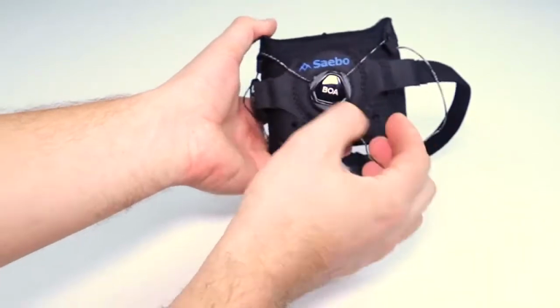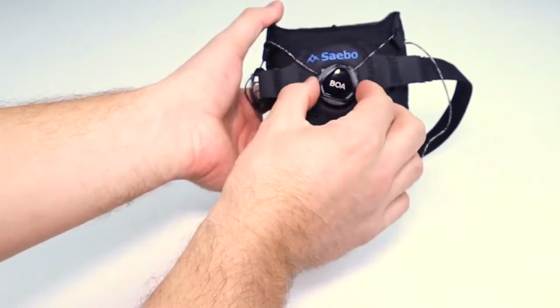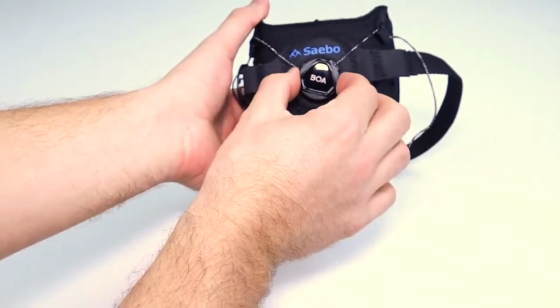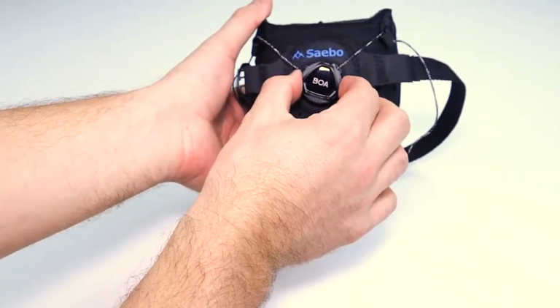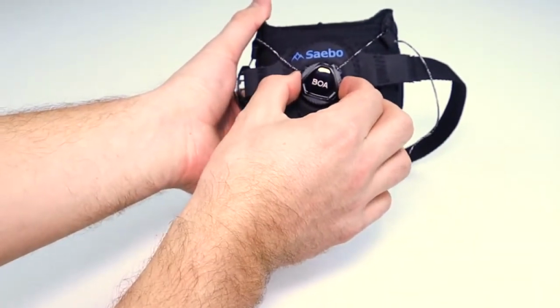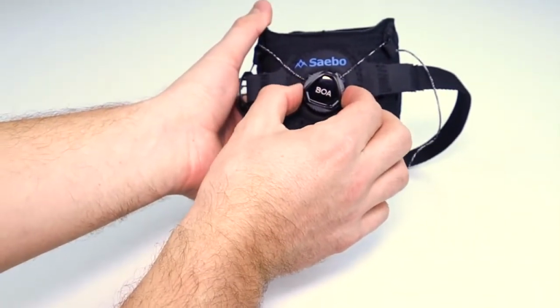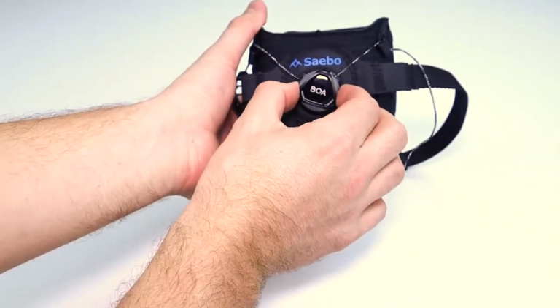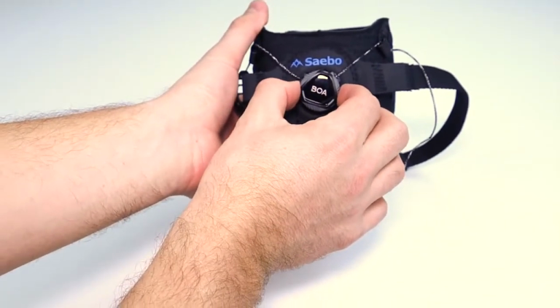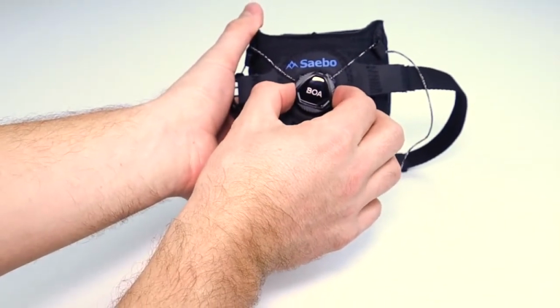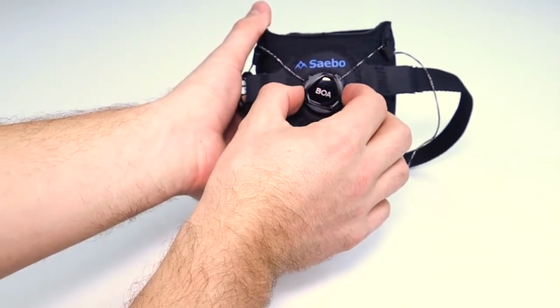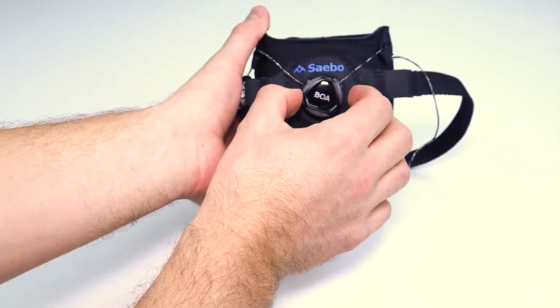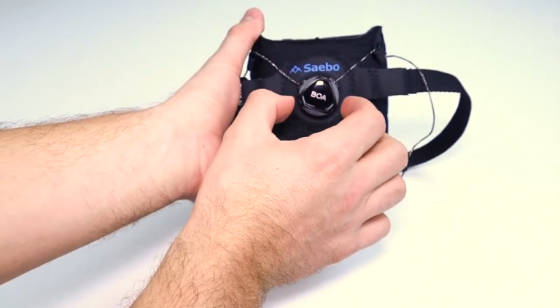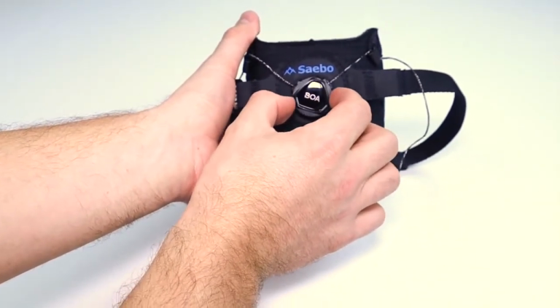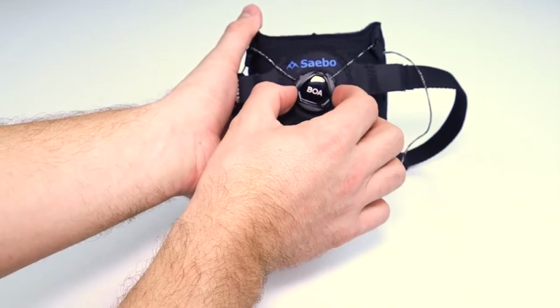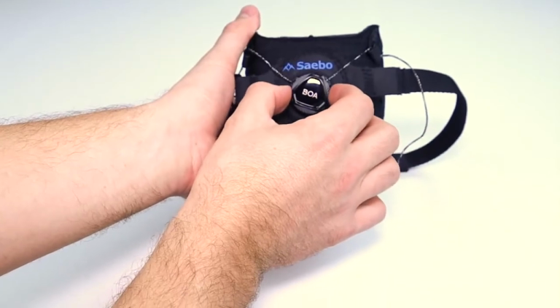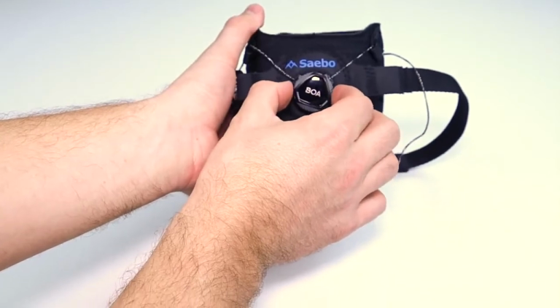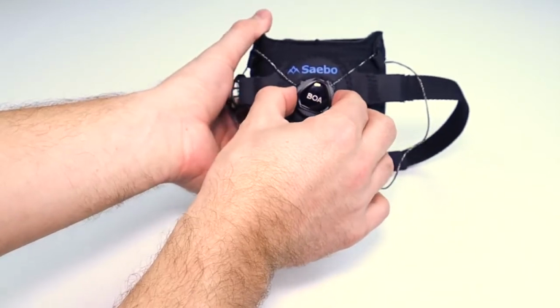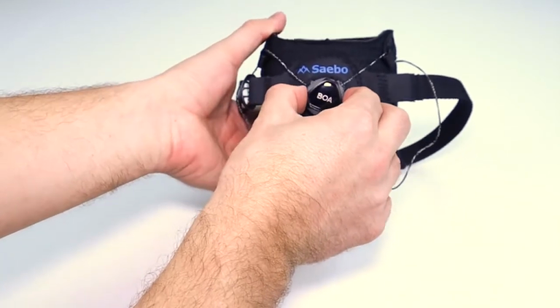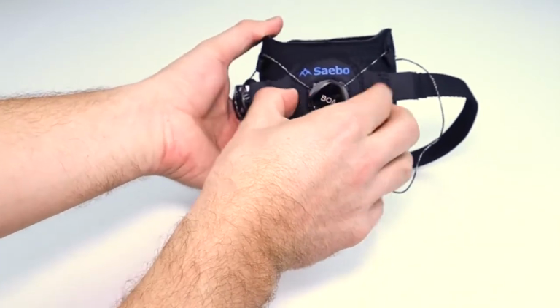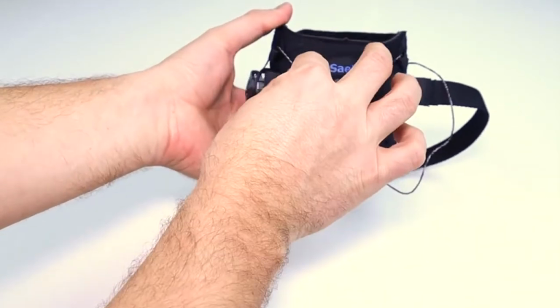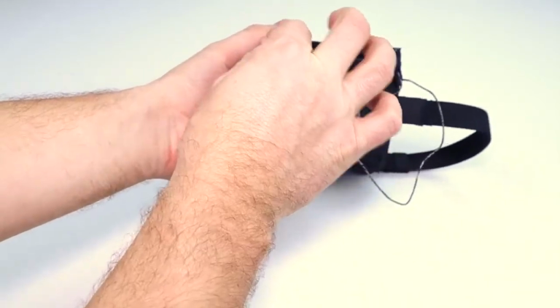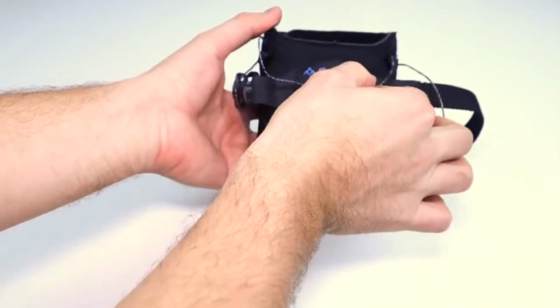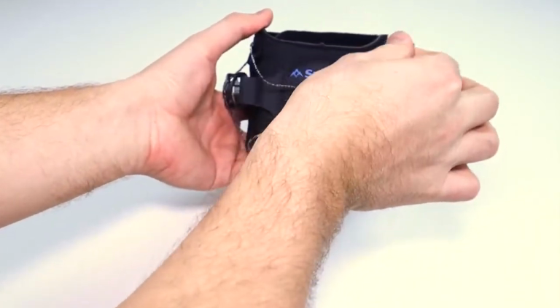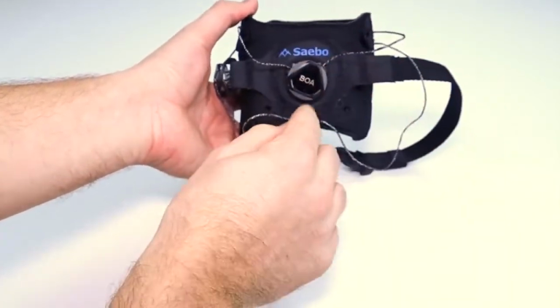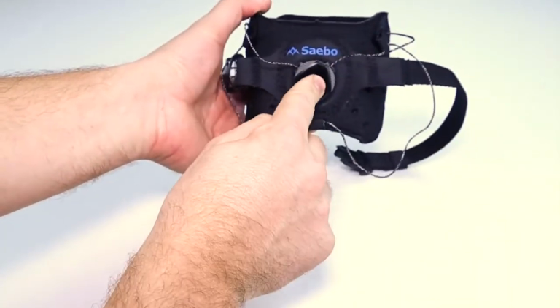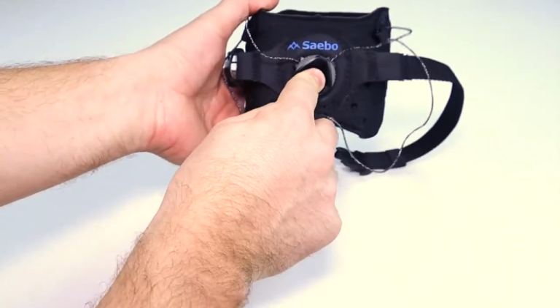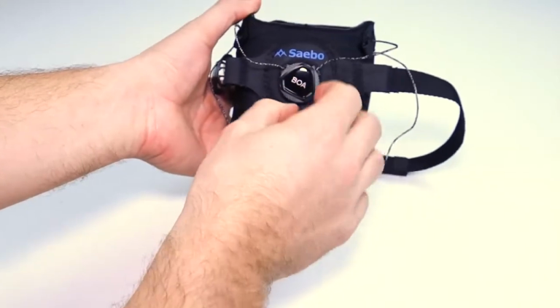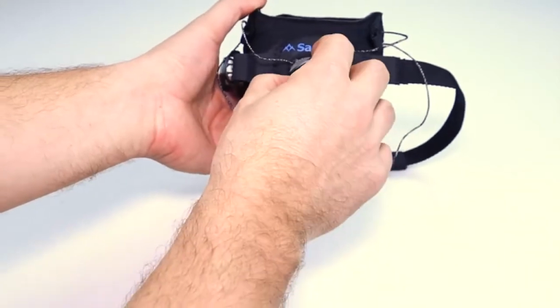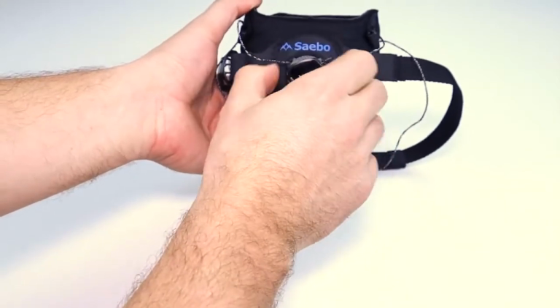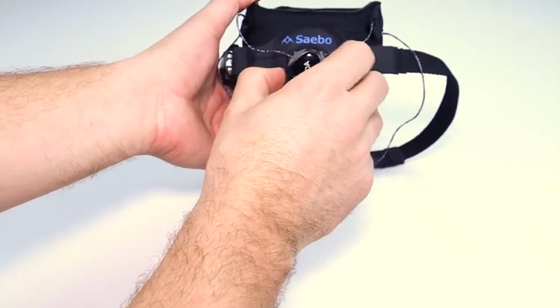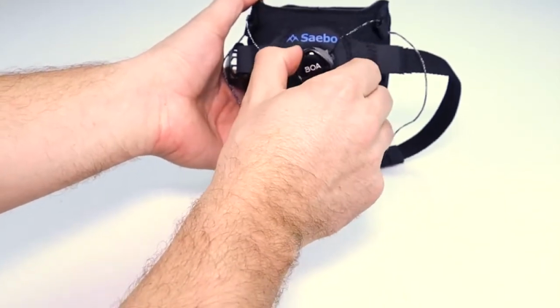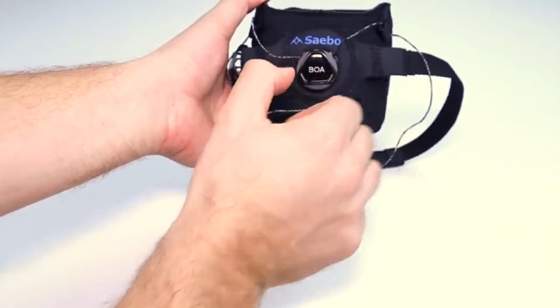Here you have the BOA dial. The BOA dial is meant for adjusting tension when you're using the Sabo Step. Pull it out and pull out the lace, push it in, and tighten the lace.